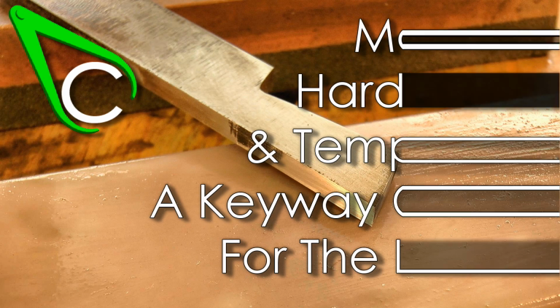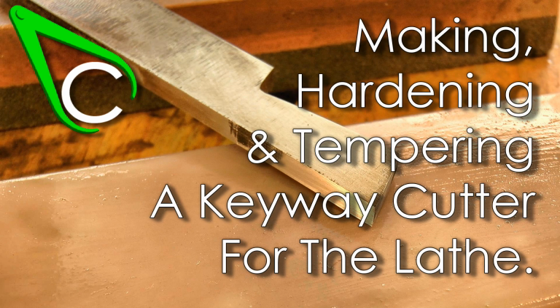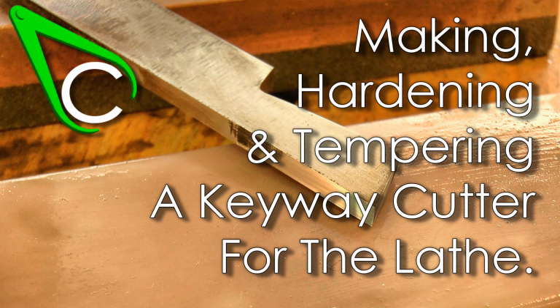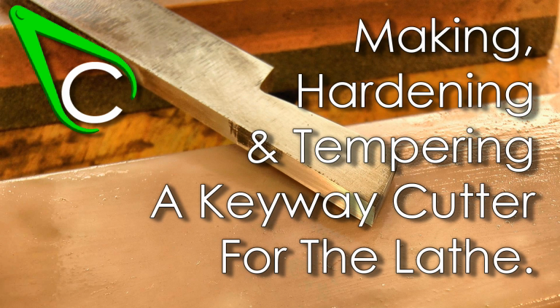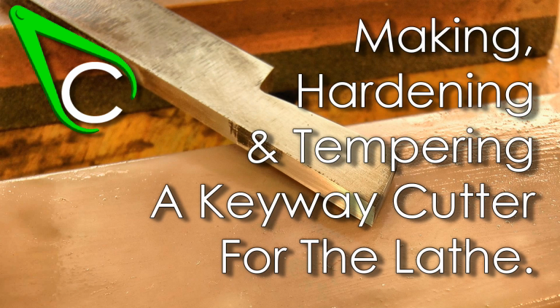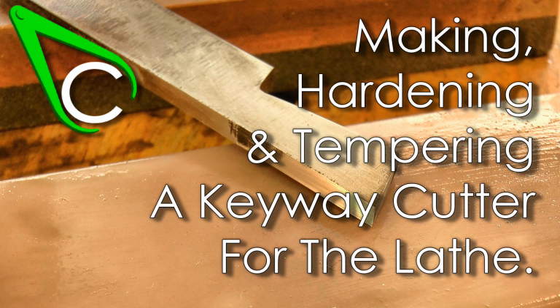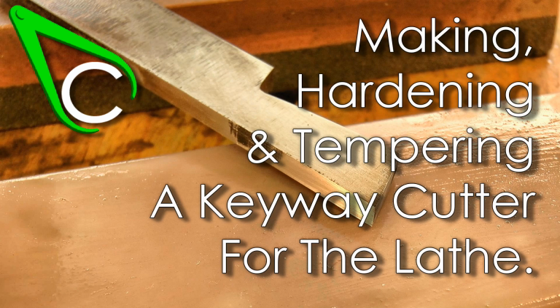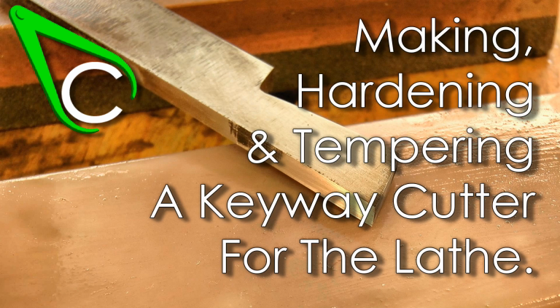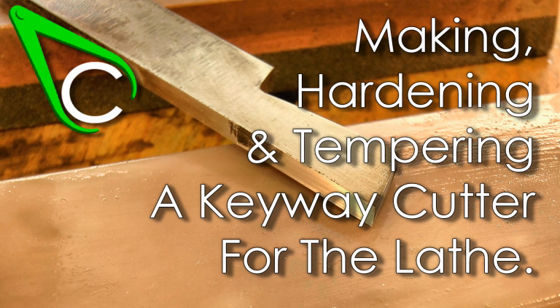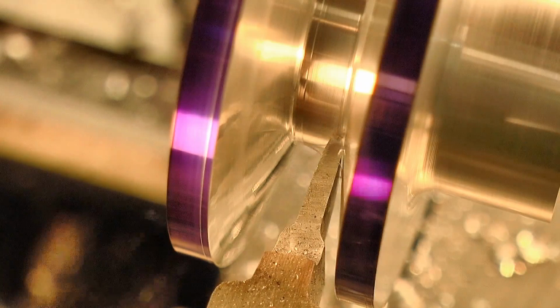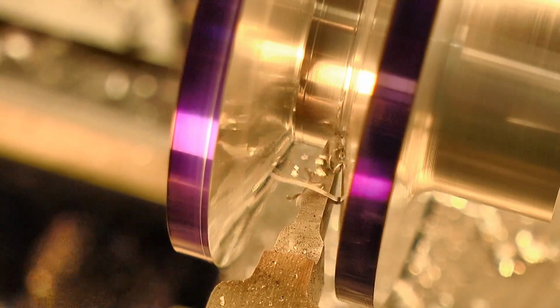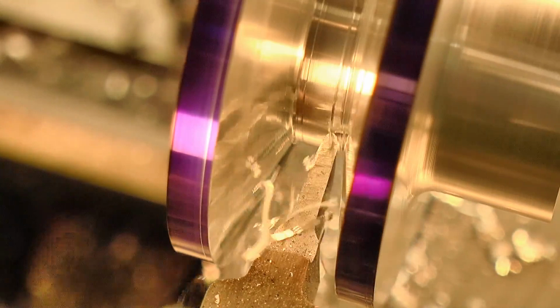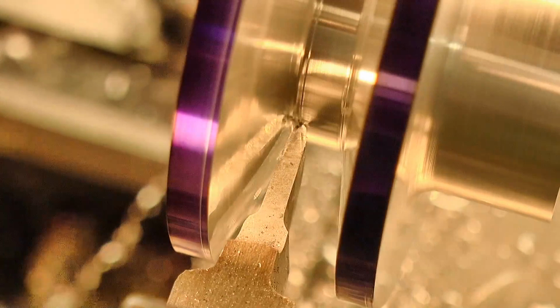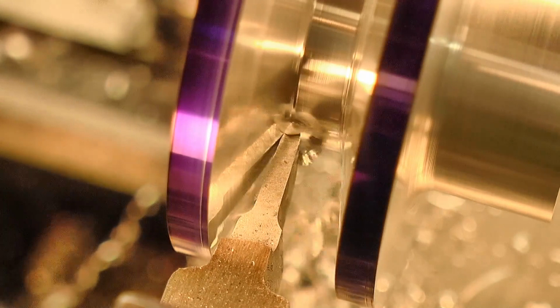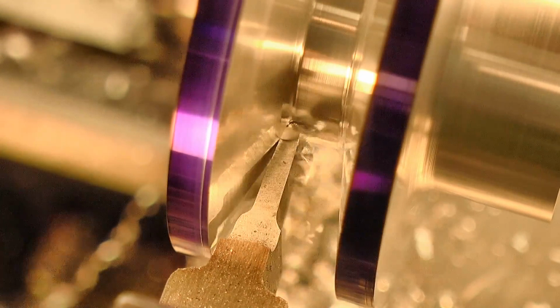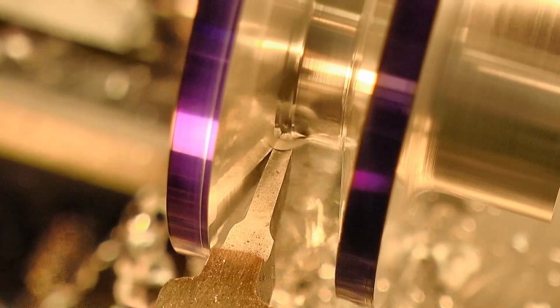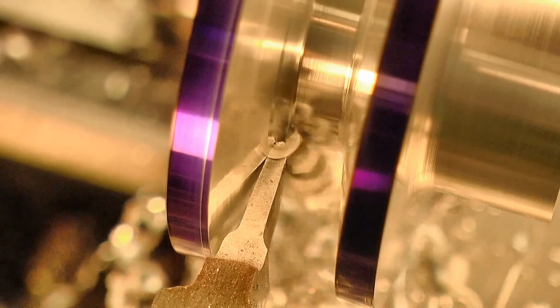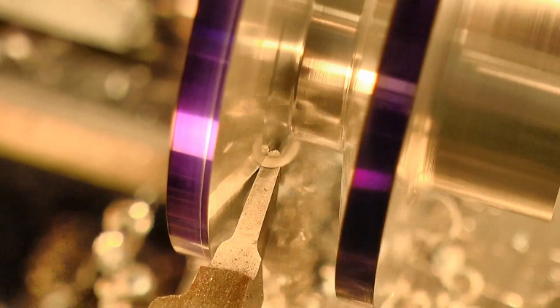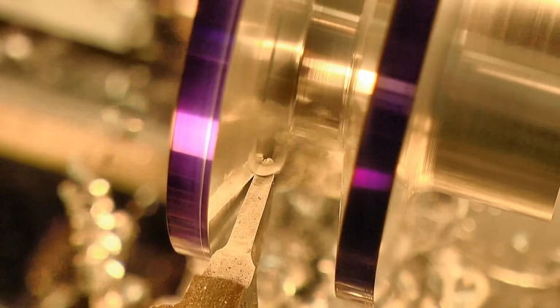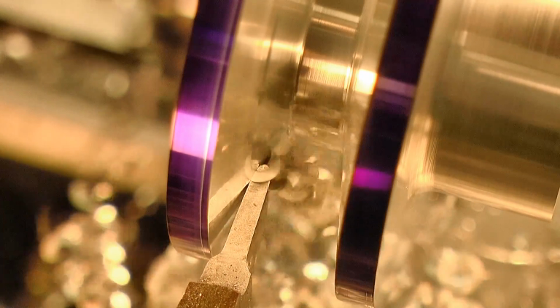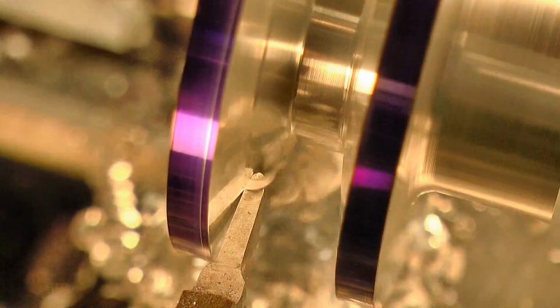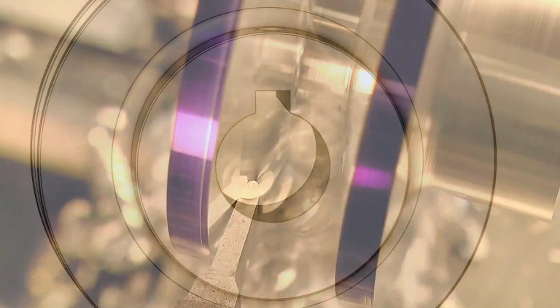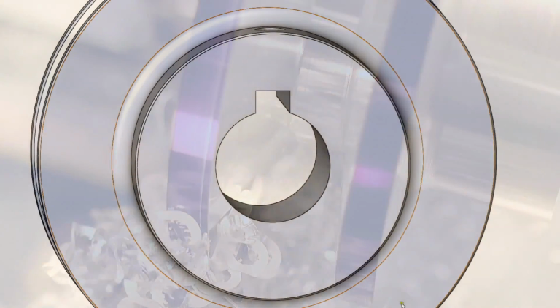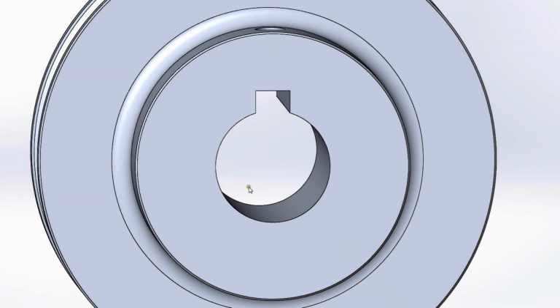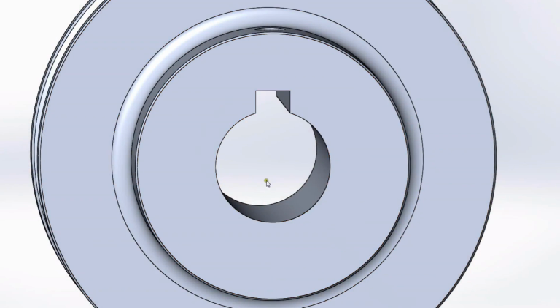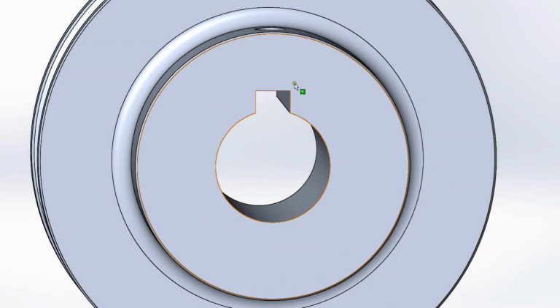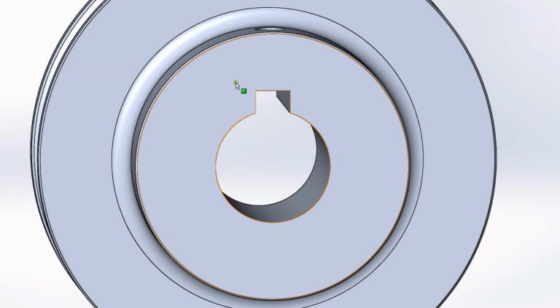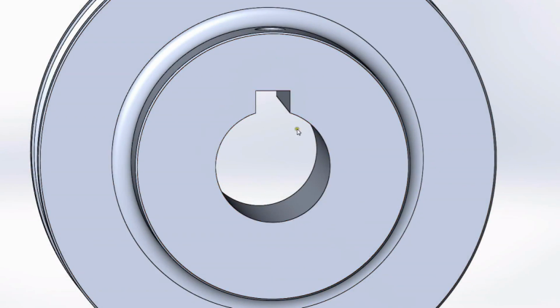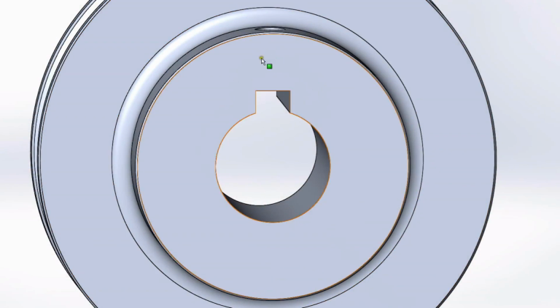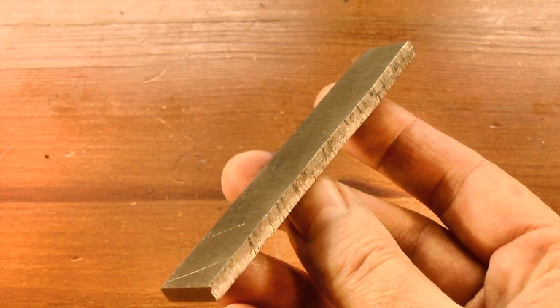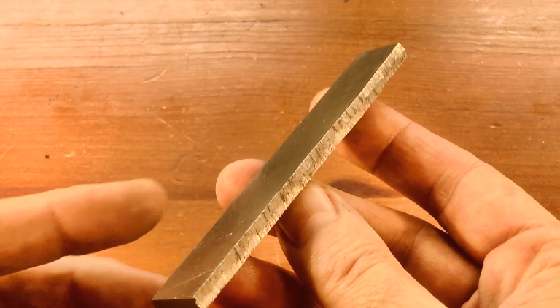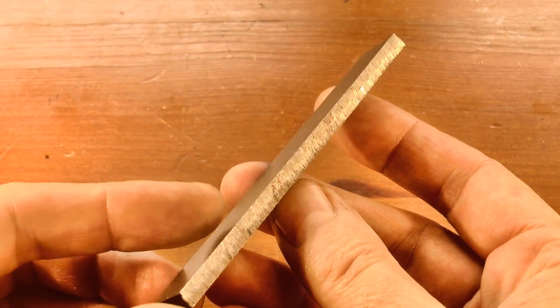G'day, Chris here, and welcome back to Clickspring. I'm in the middle of making this replacement pulley for my belt sander, and I need to make a keyway cutter so that I can cut this keyway on the lathe. And I'm going to make it from this piece of tool steel.